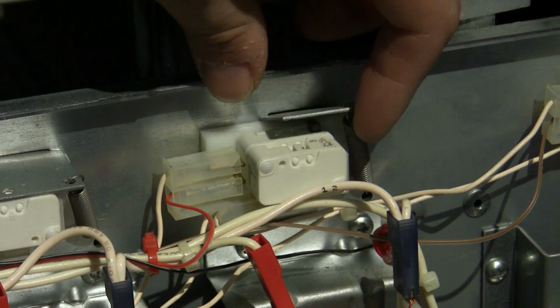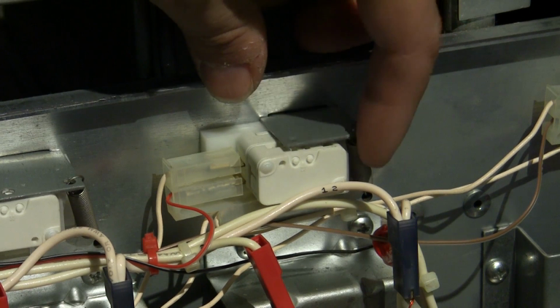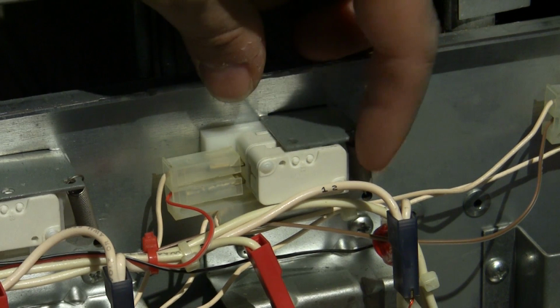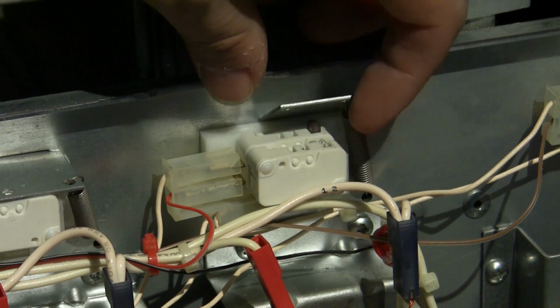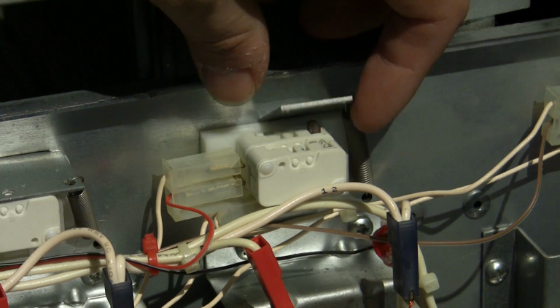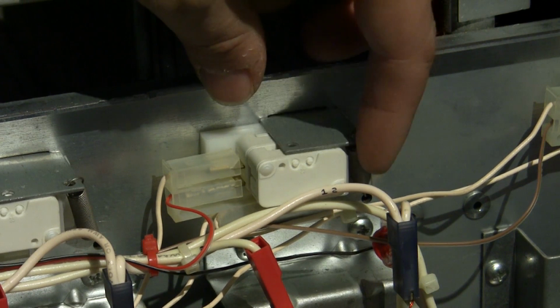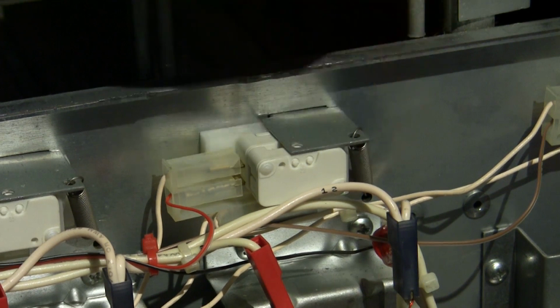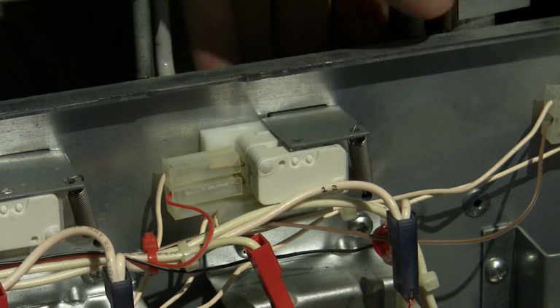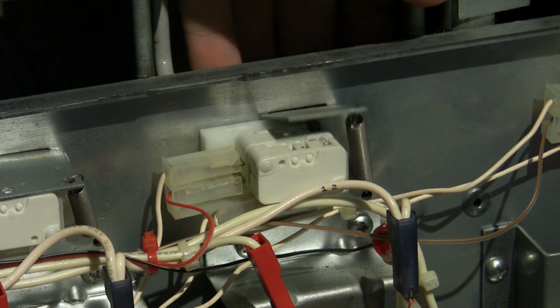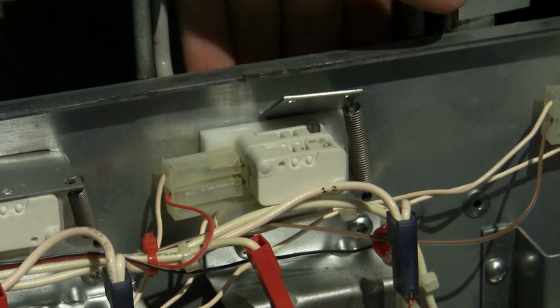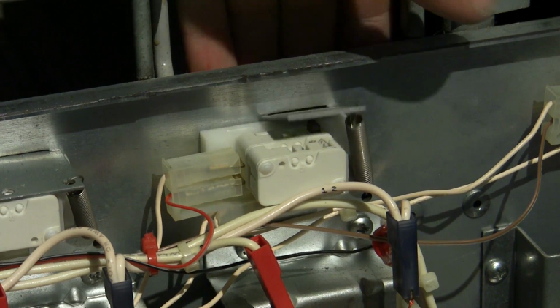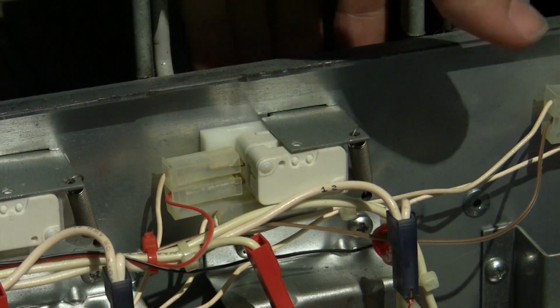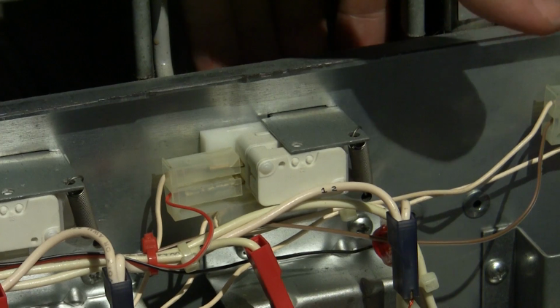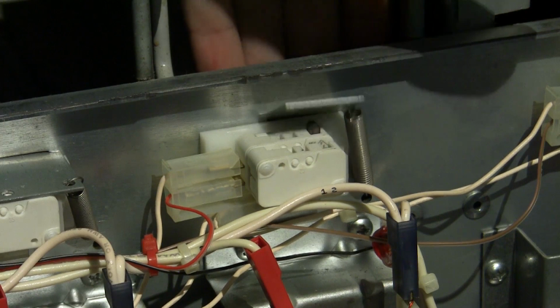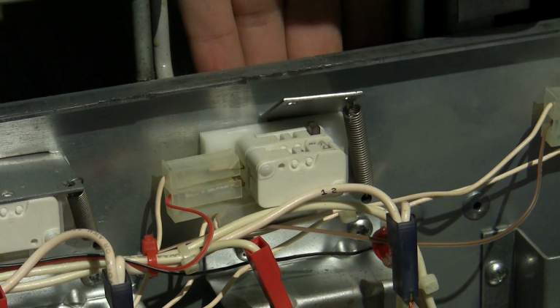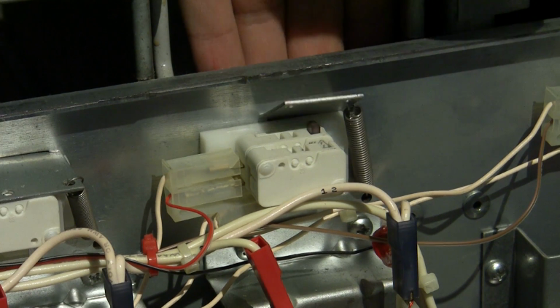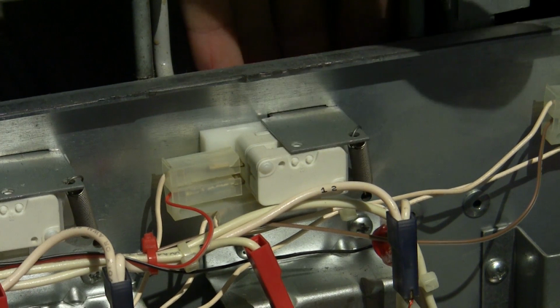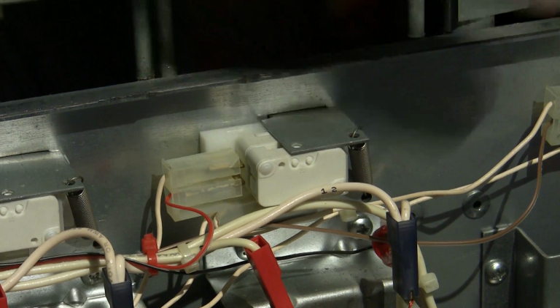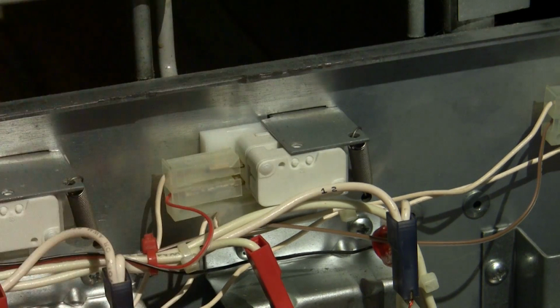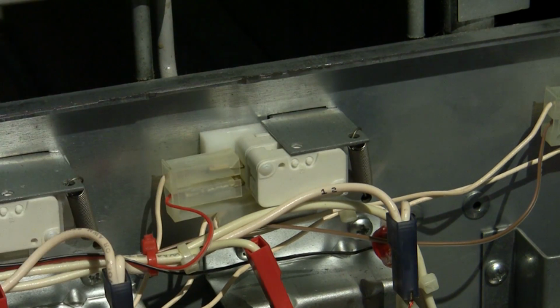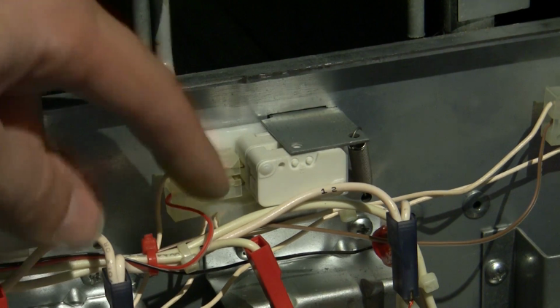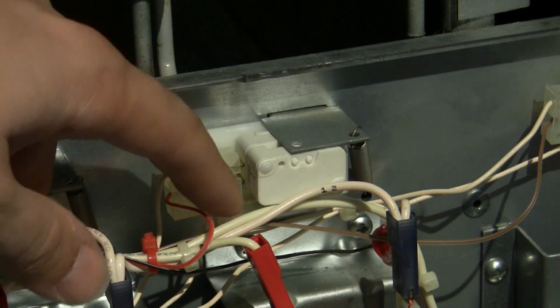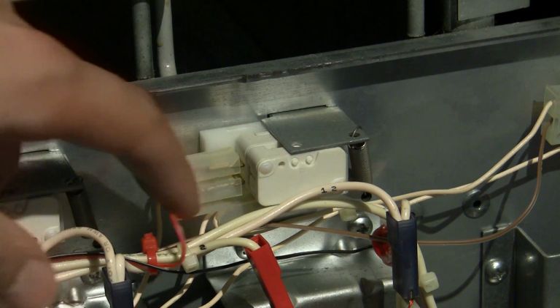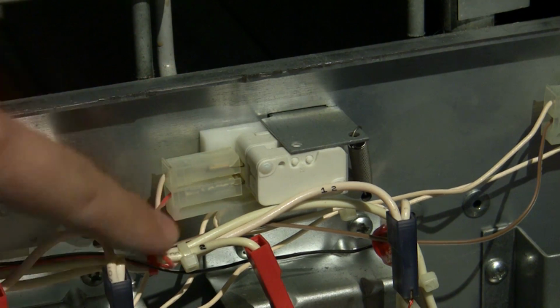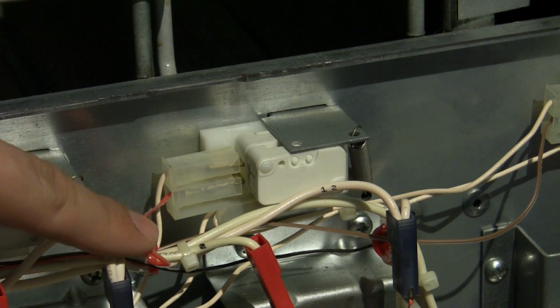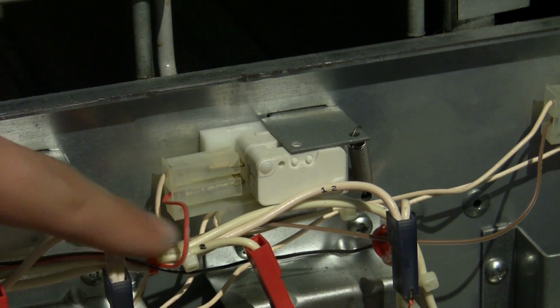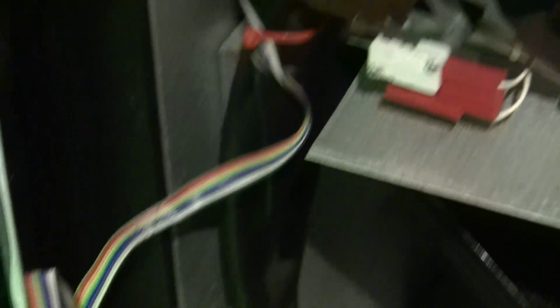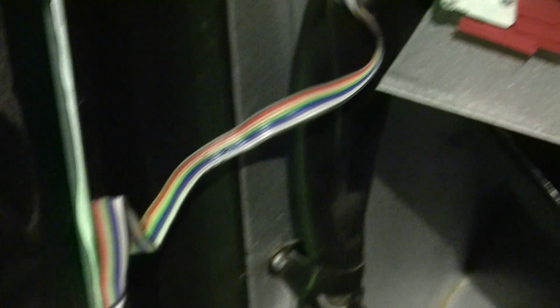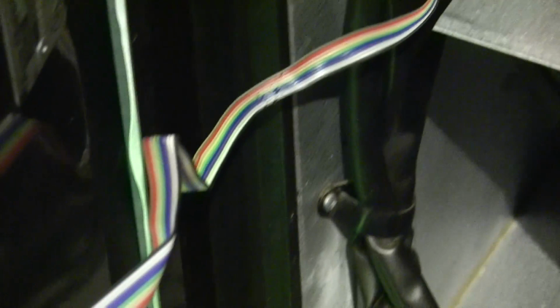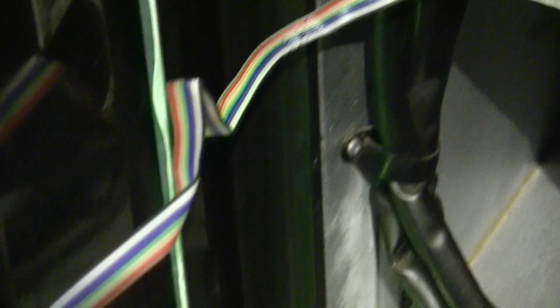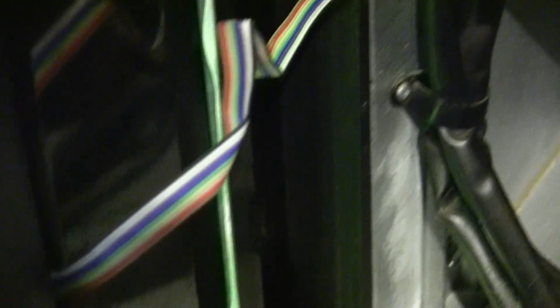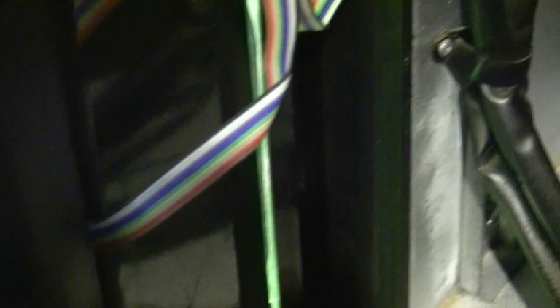I seem to be sold out of Coke. Another bonus of this system is that I can actually see who is buying which drinks and also which drinks are sold out, without having to open up the machine.